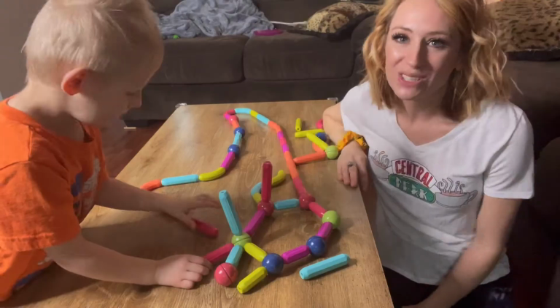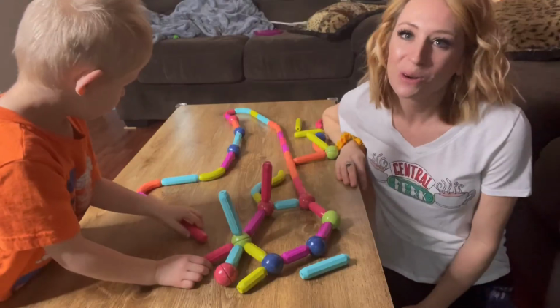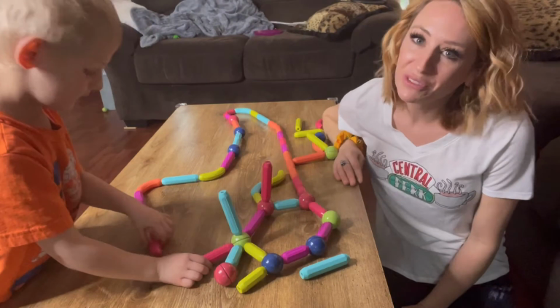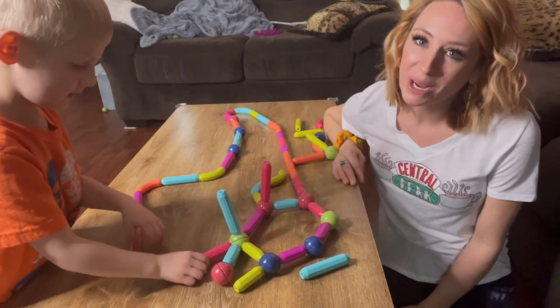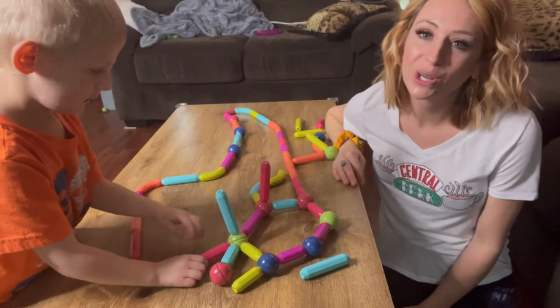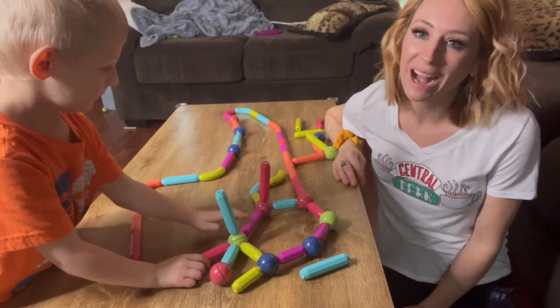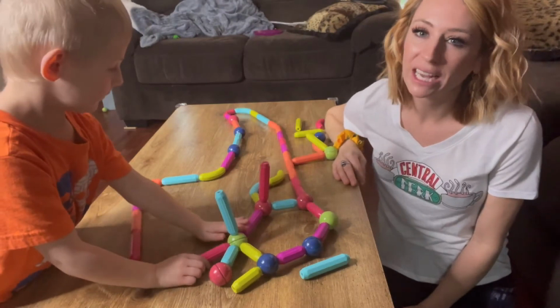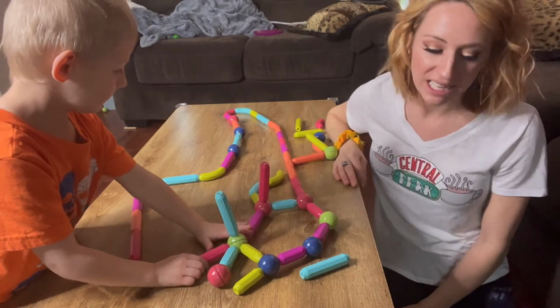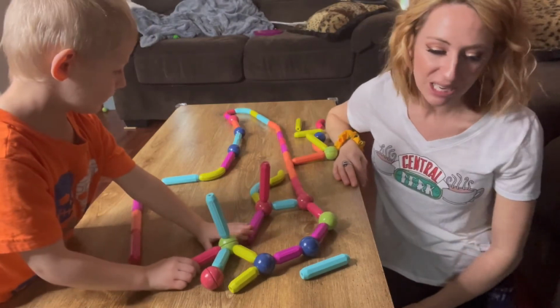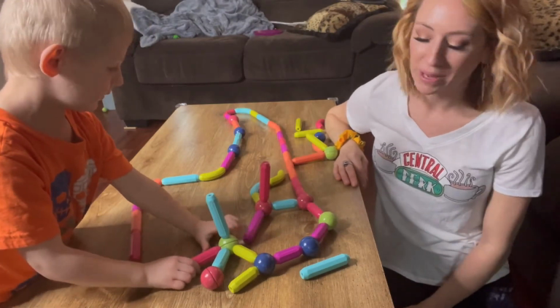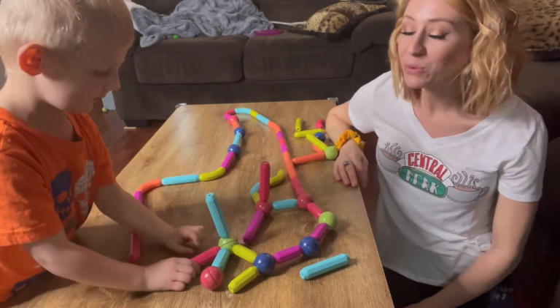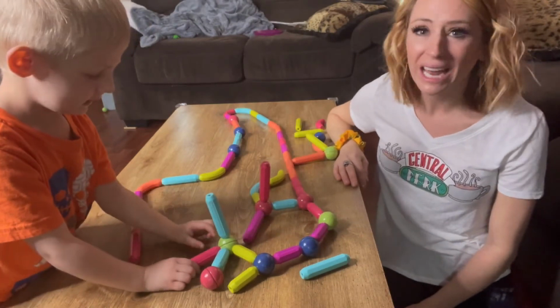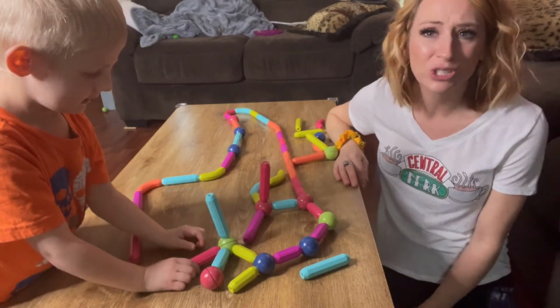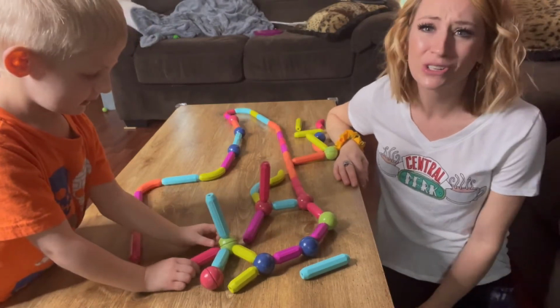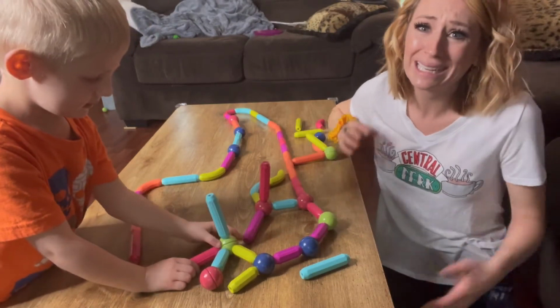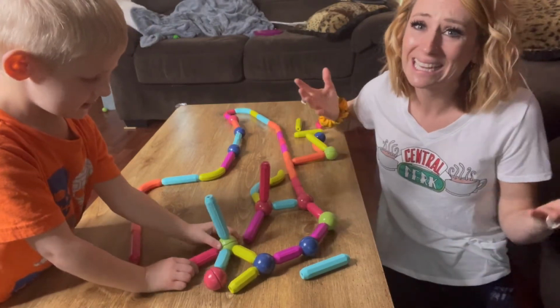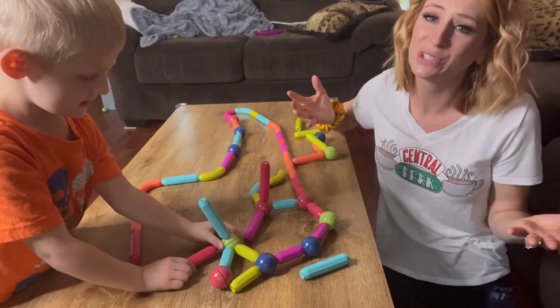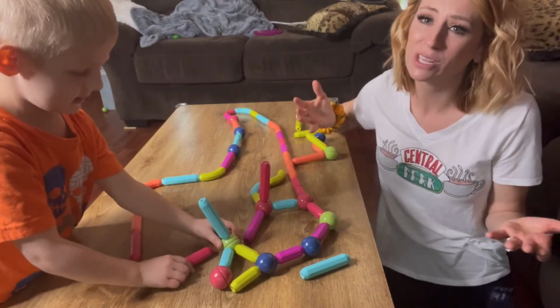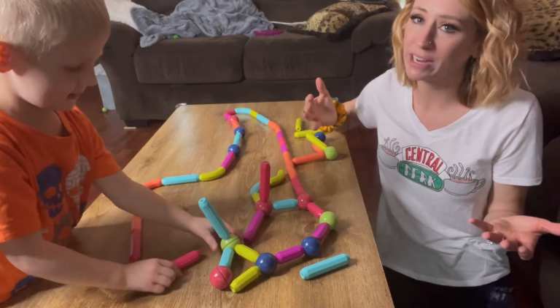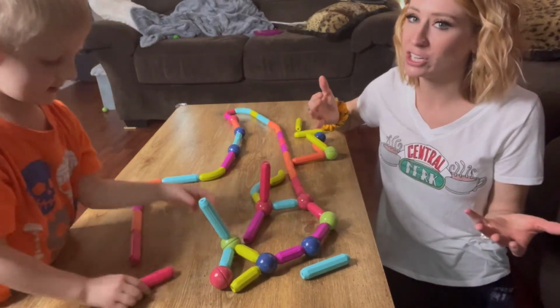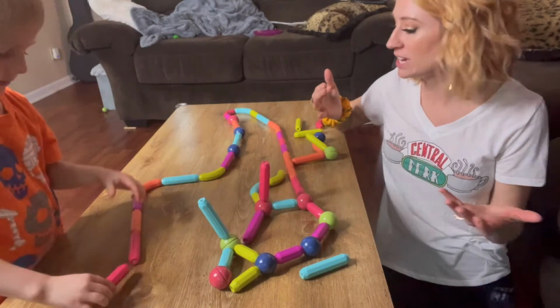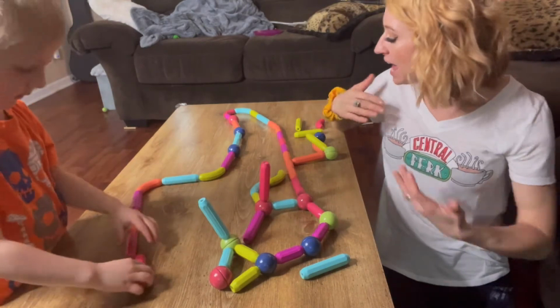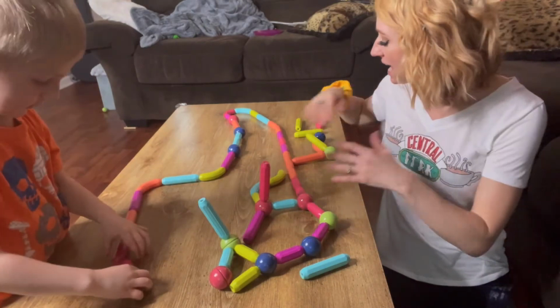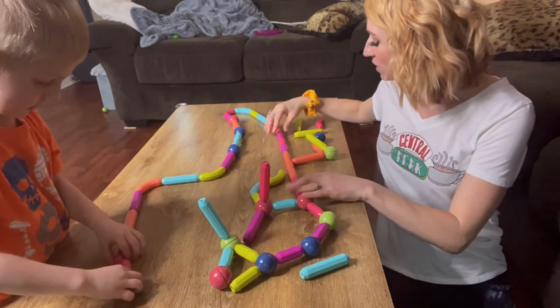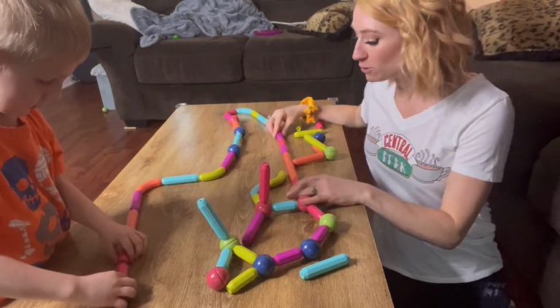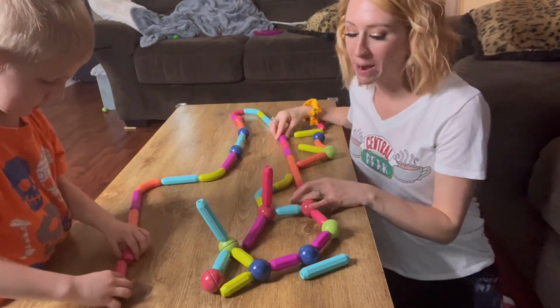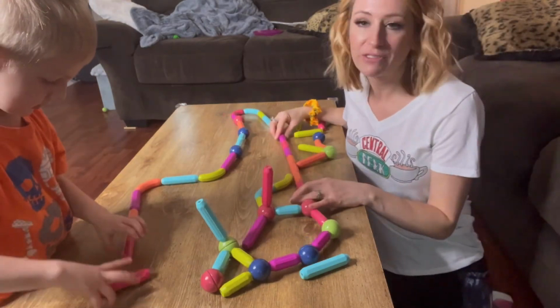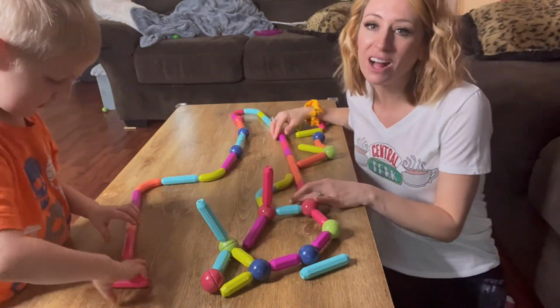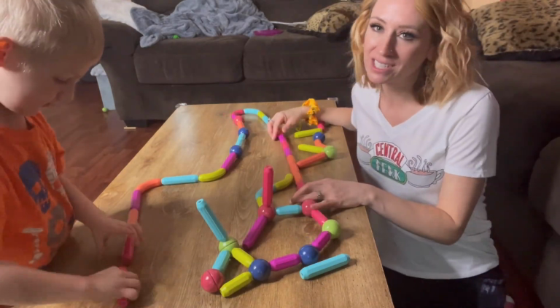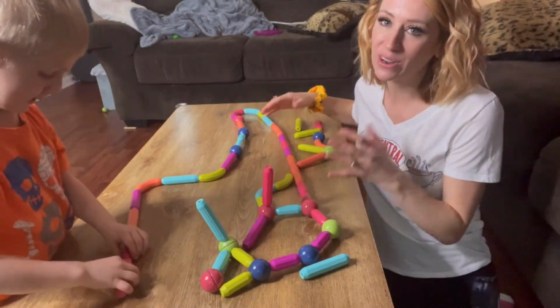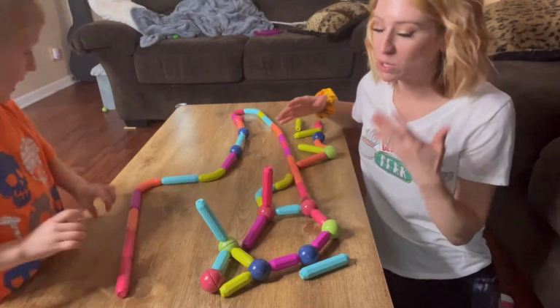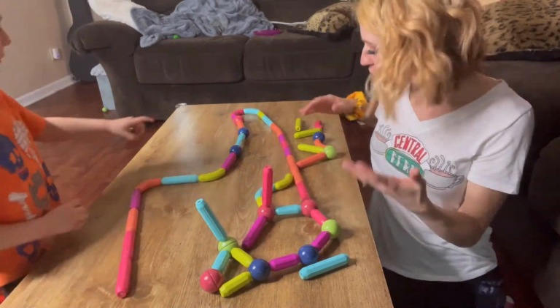Definitely recommend going out and getting this. It's going to be really nice for the kids to use their imagination — they're able to add the different colors together with the balls.